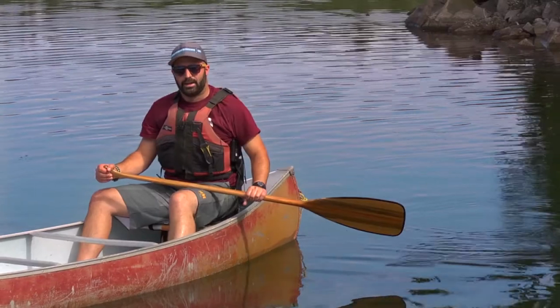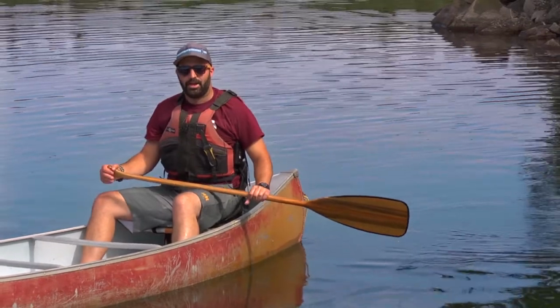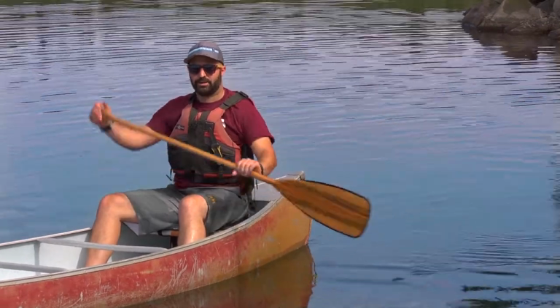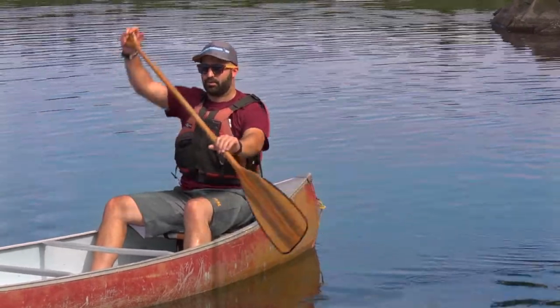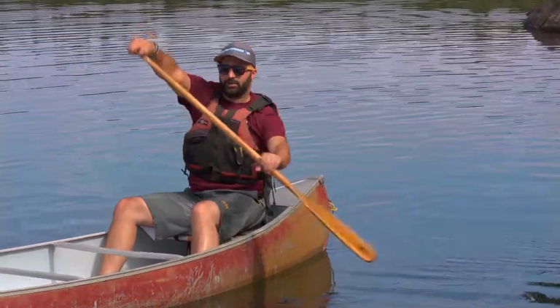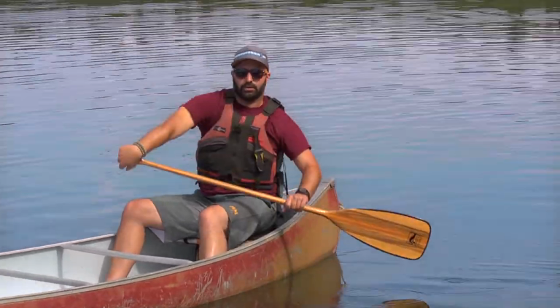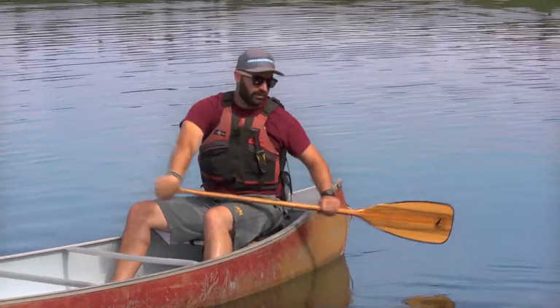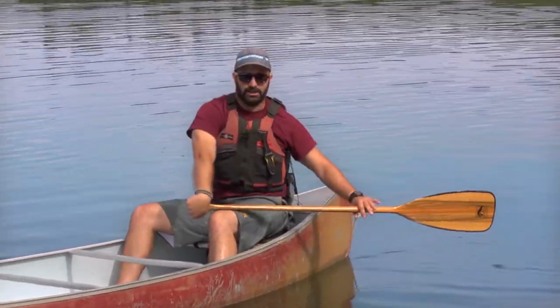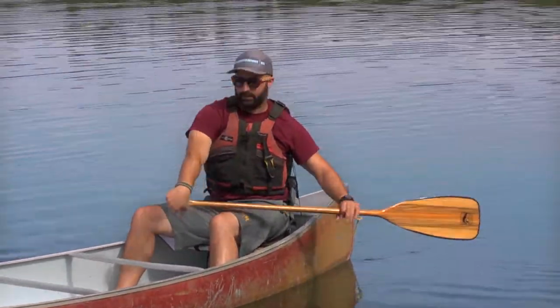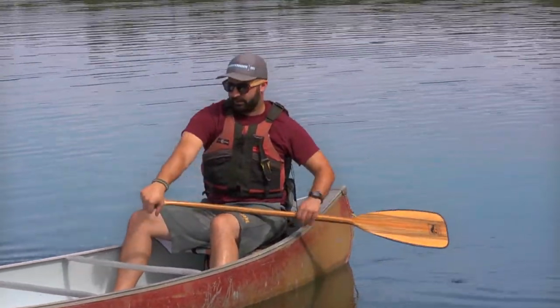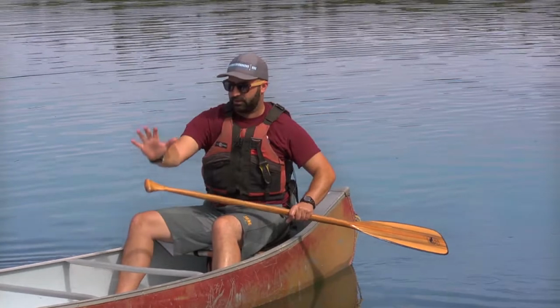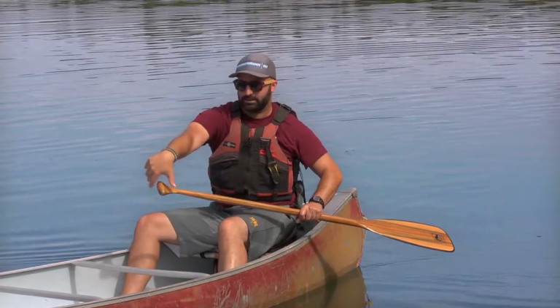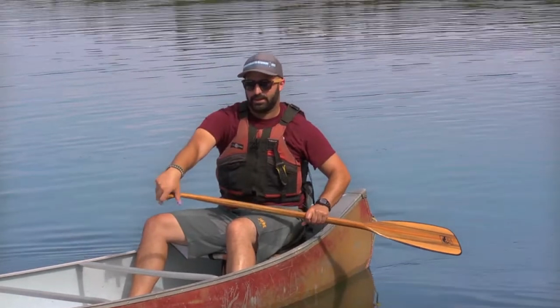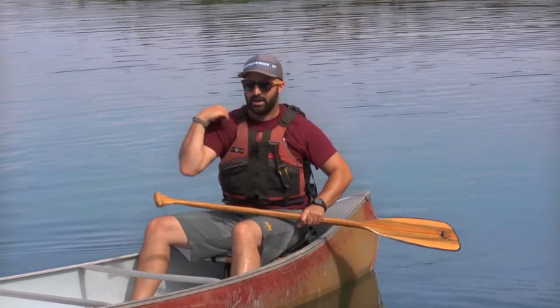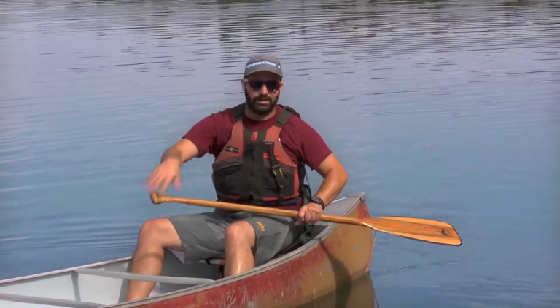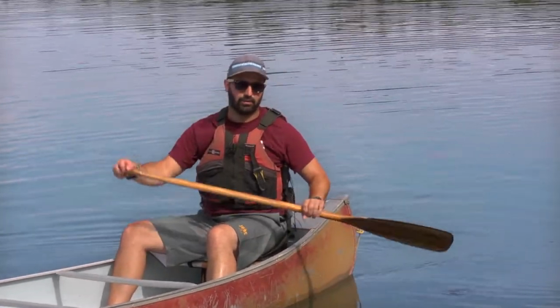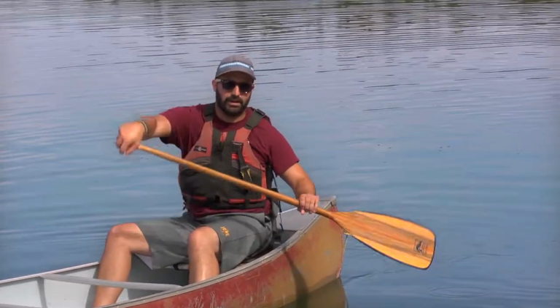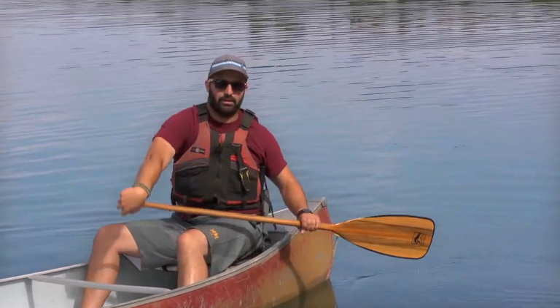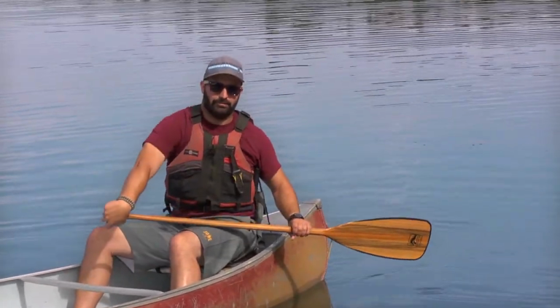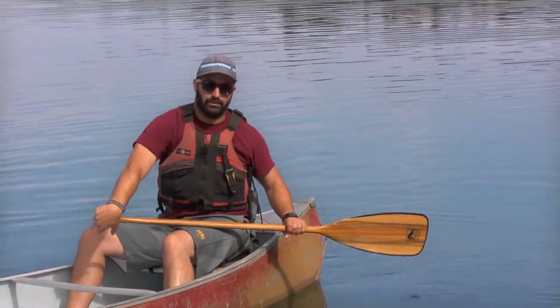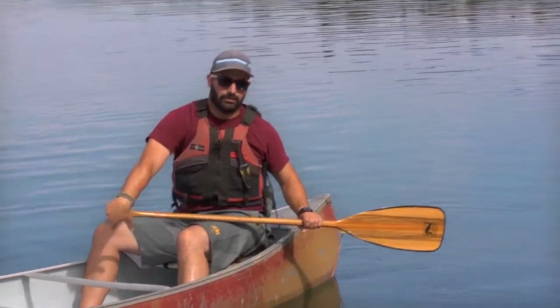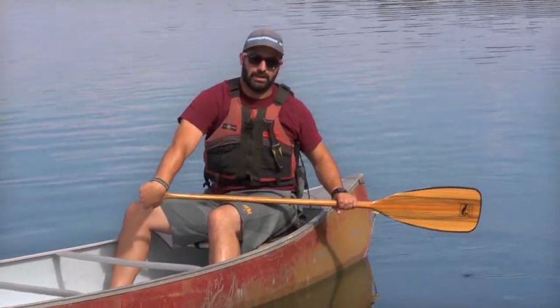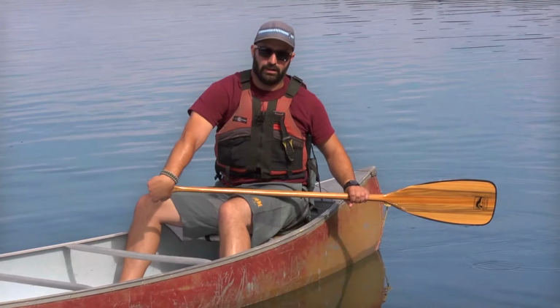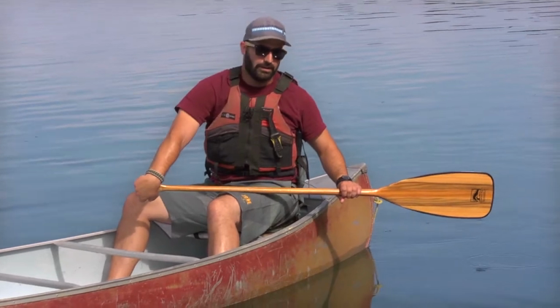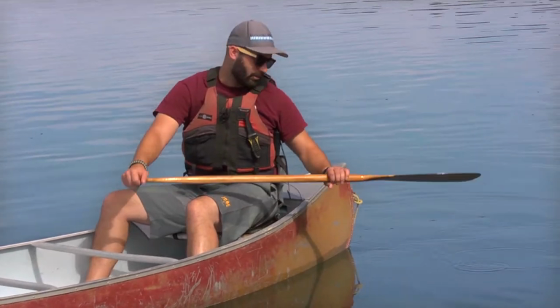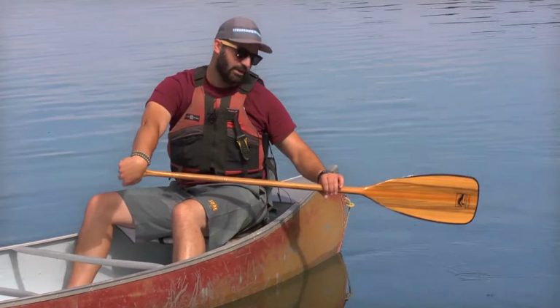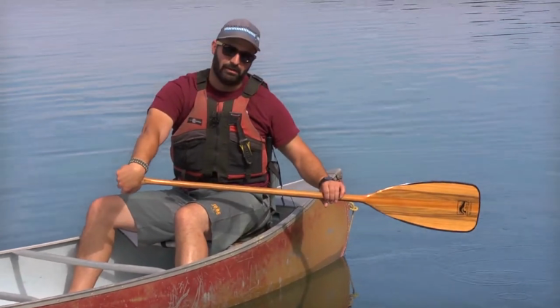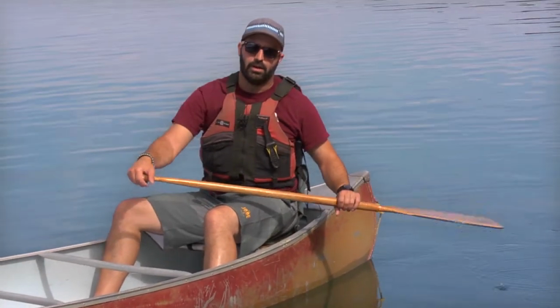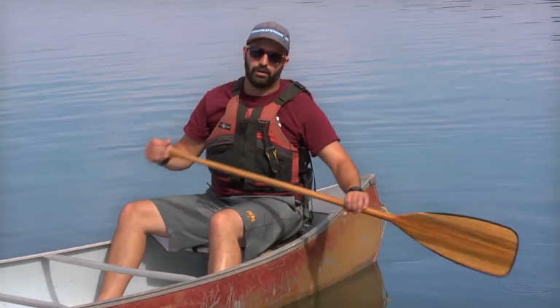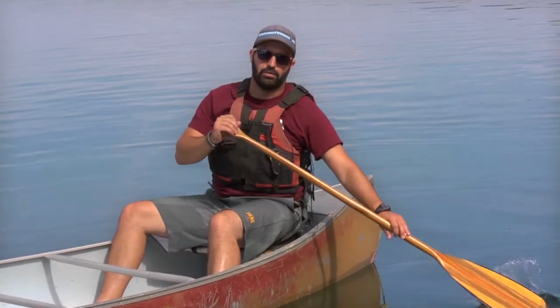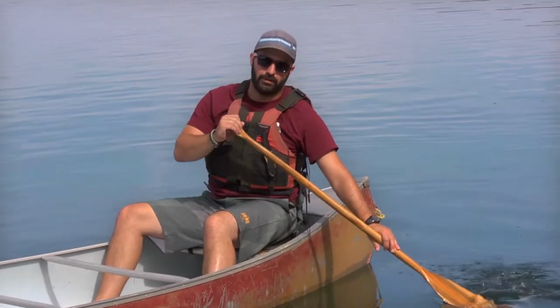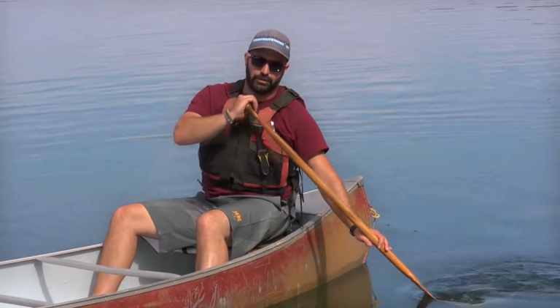If you're having a hard time rotating your shoulder to do the J-stroke effectively — notice my wrist is rotating and my entire shoulder blade is rotating as well to get that rotation in the paddle — we can always do a modified version.